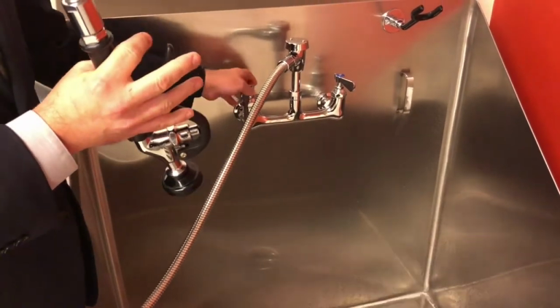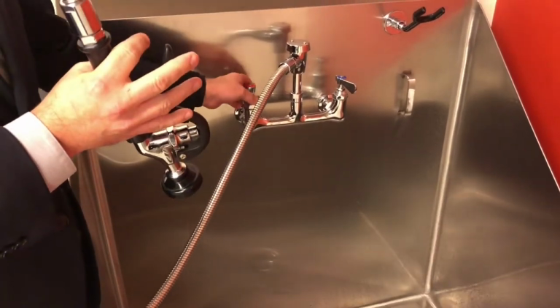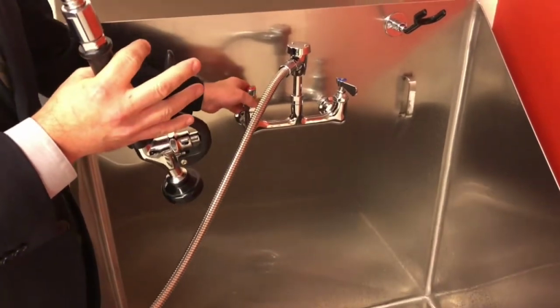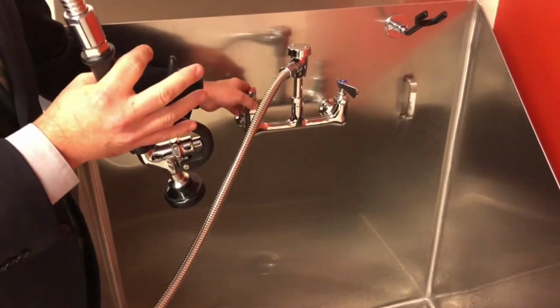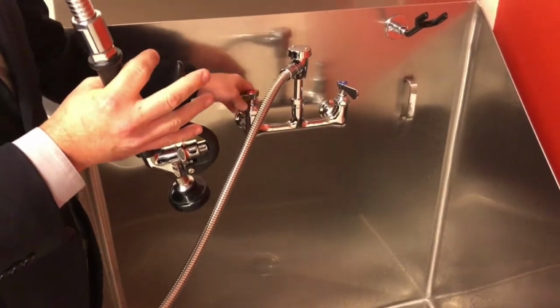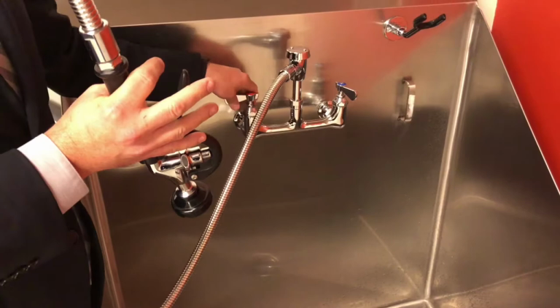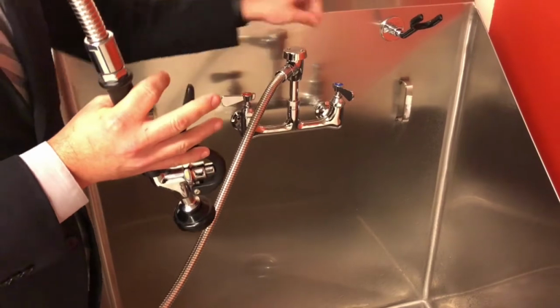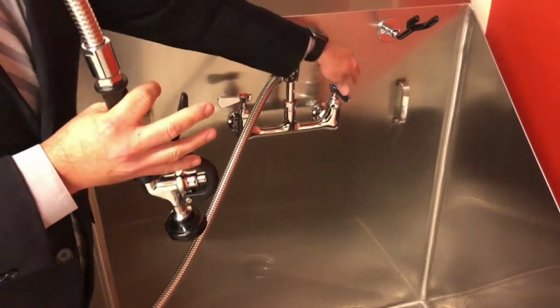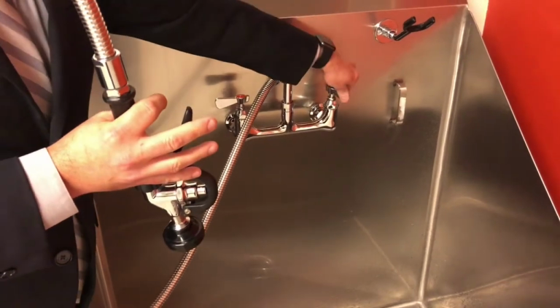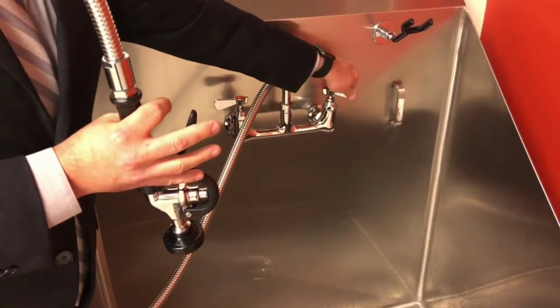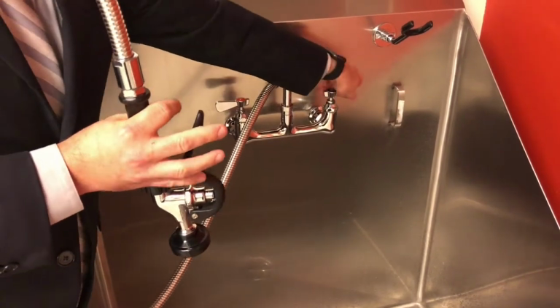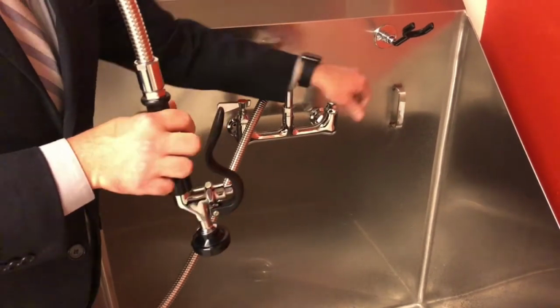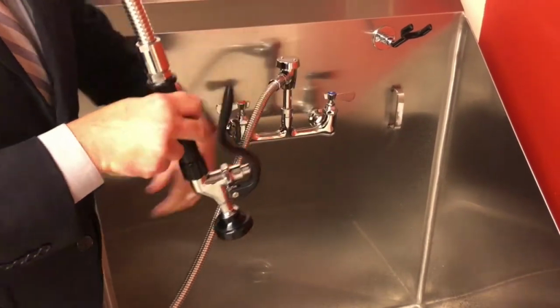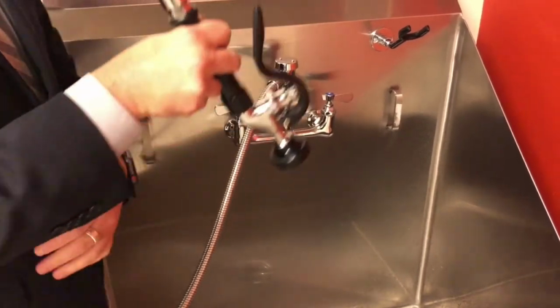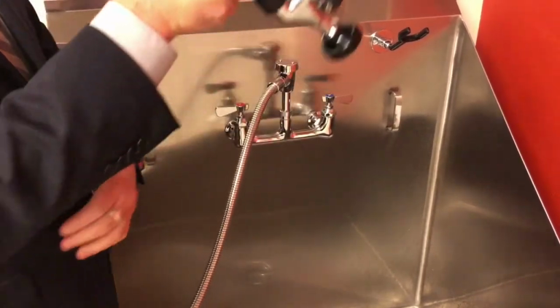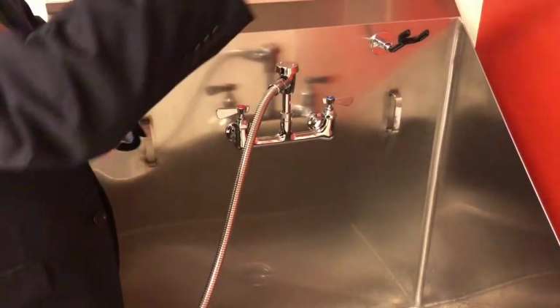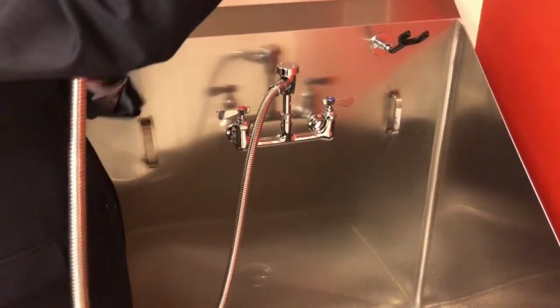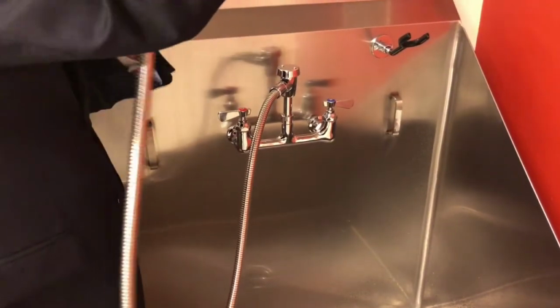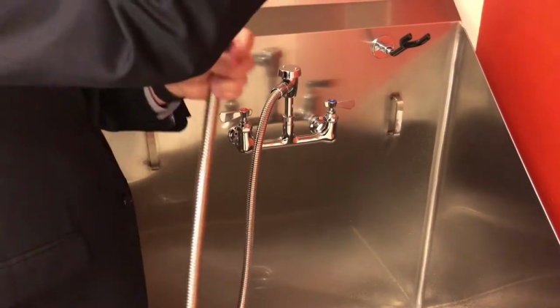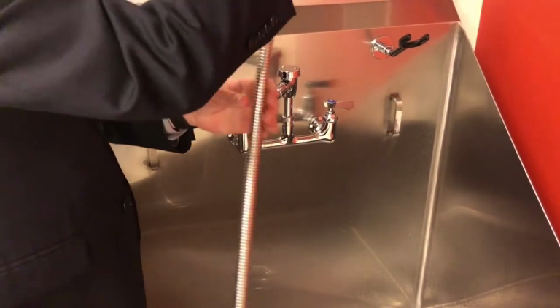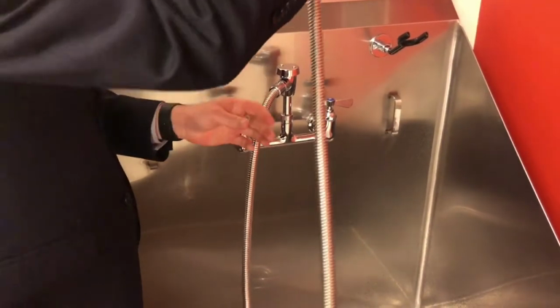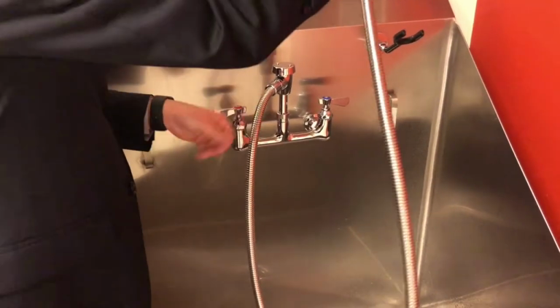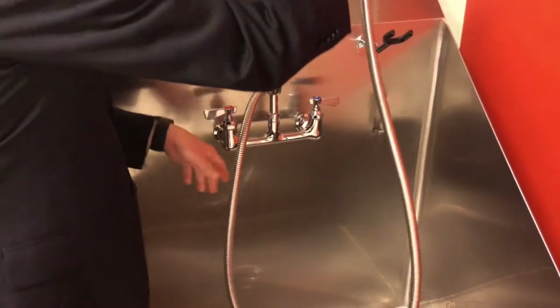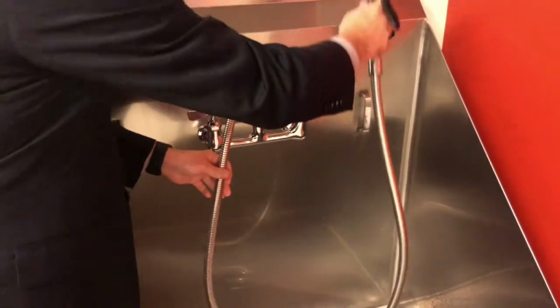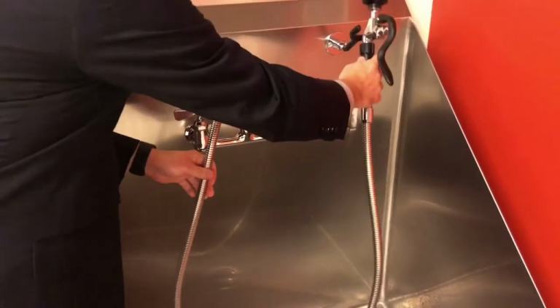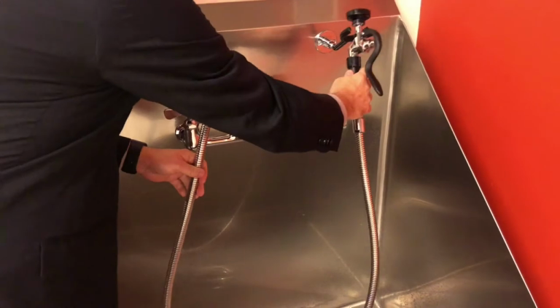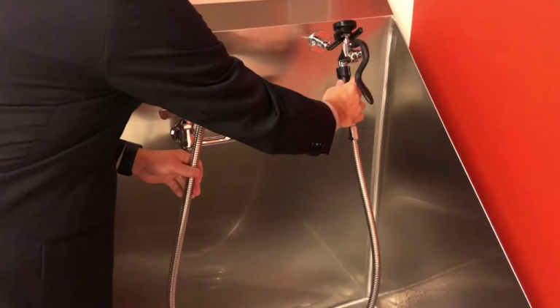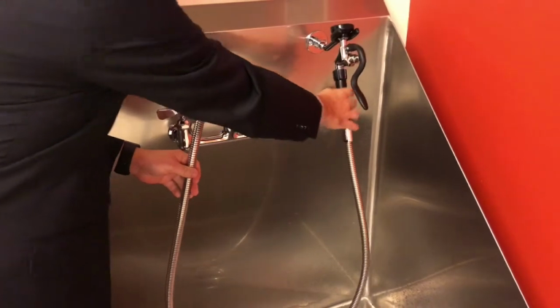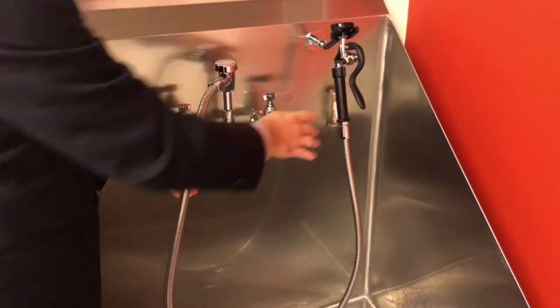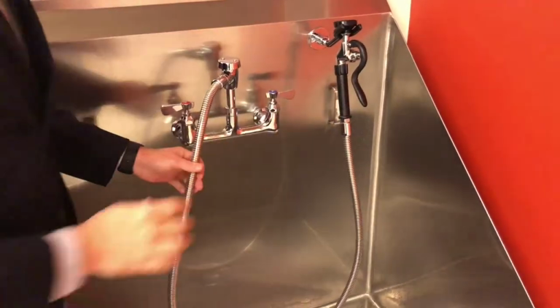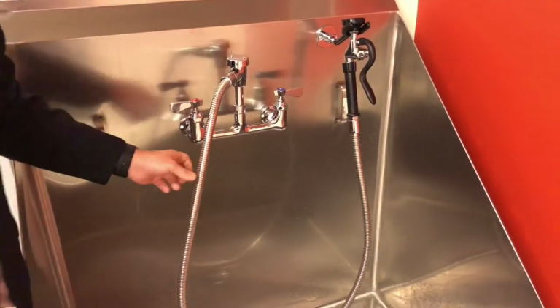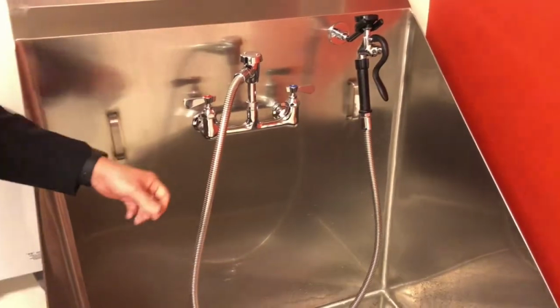There's also a pet dryer in here, so you can clean your pets without having to worry about putting pet fur all over your apartment.